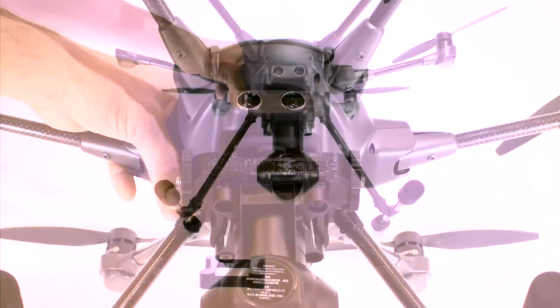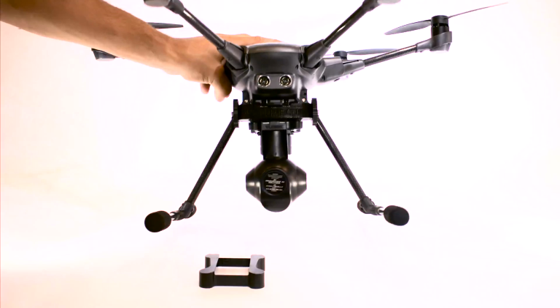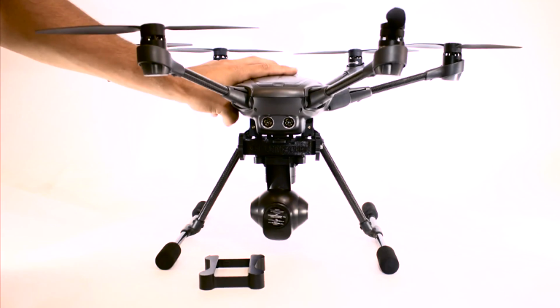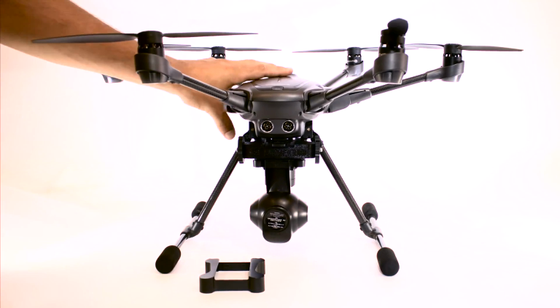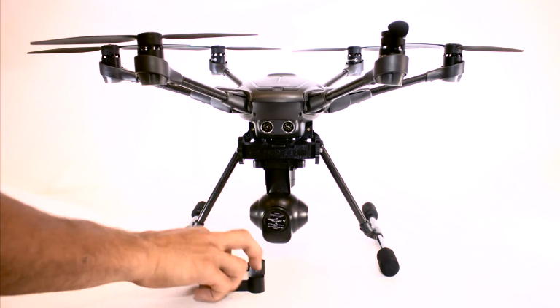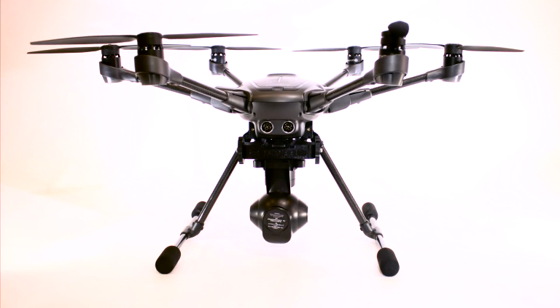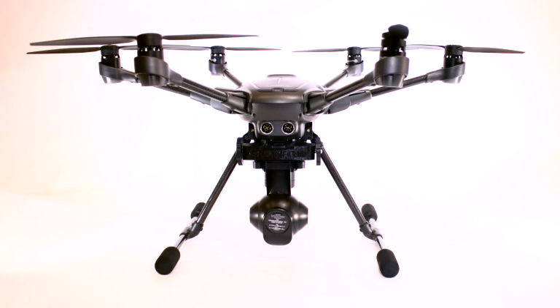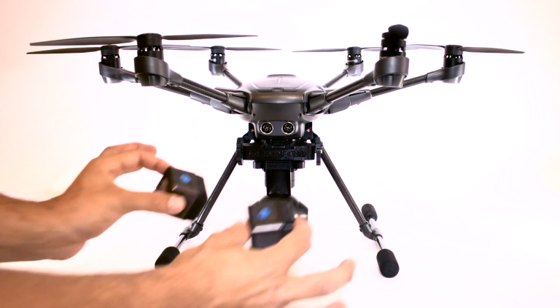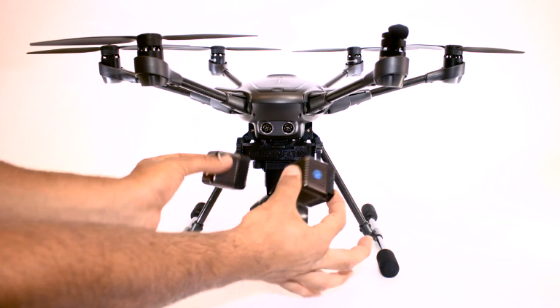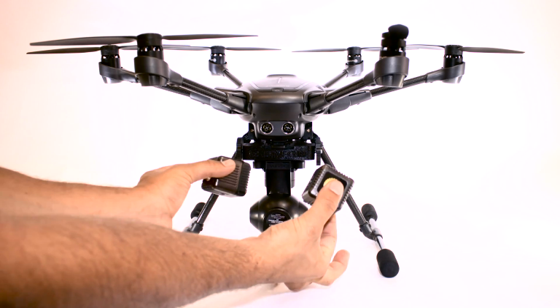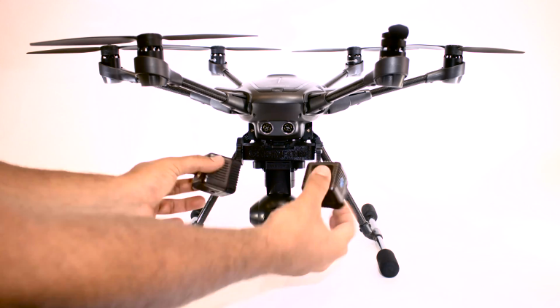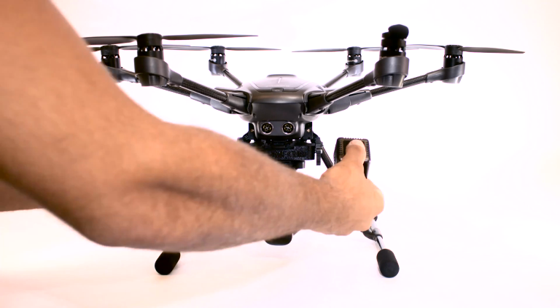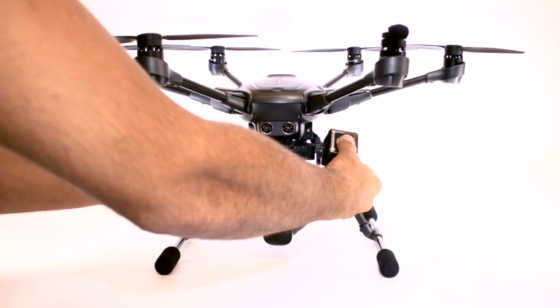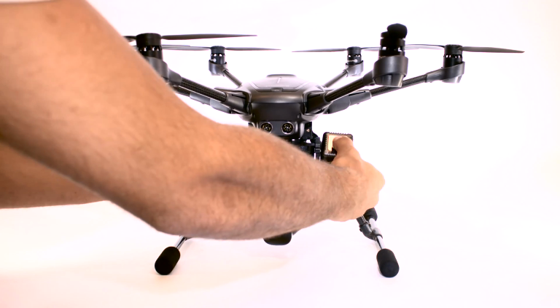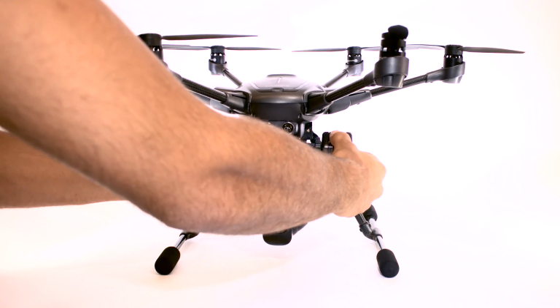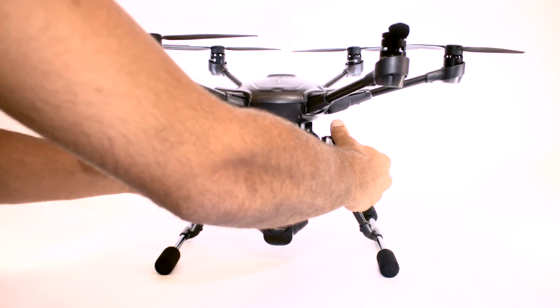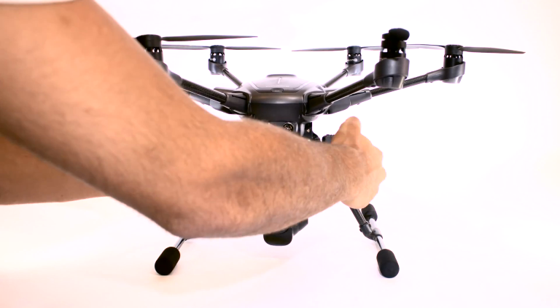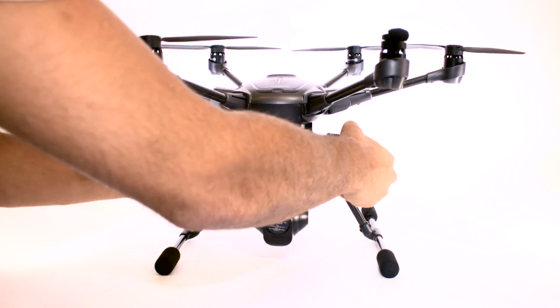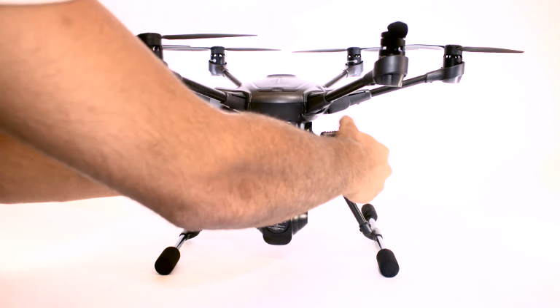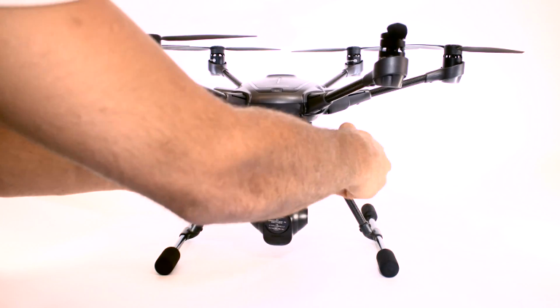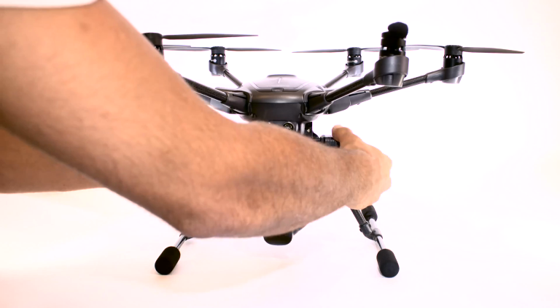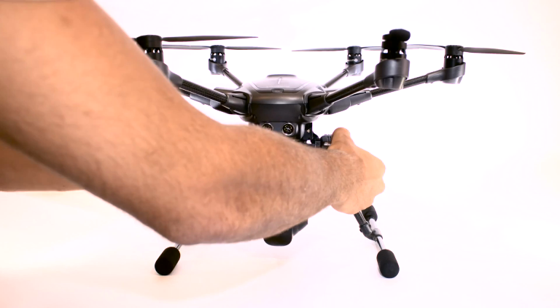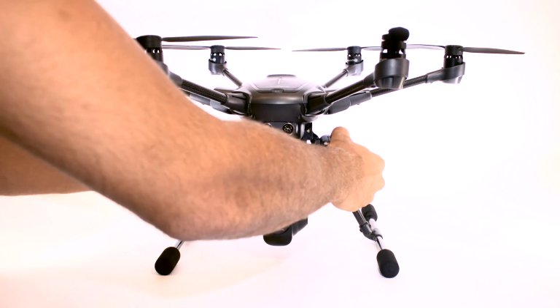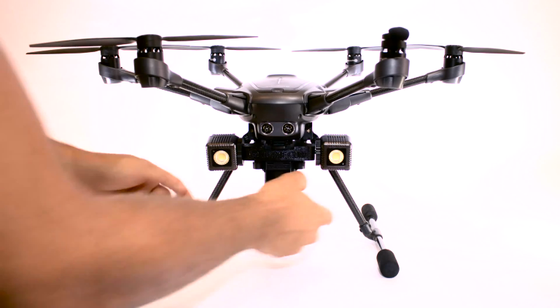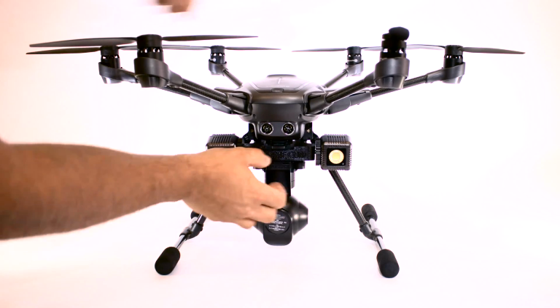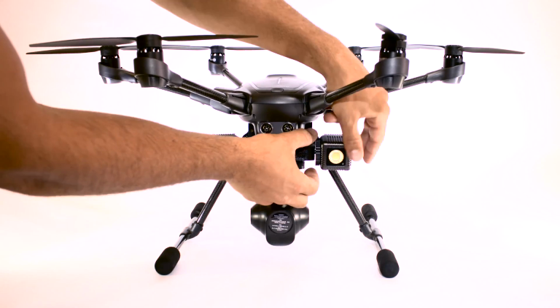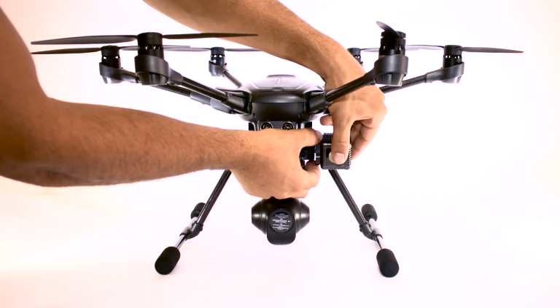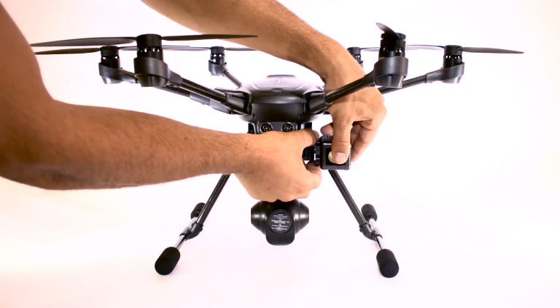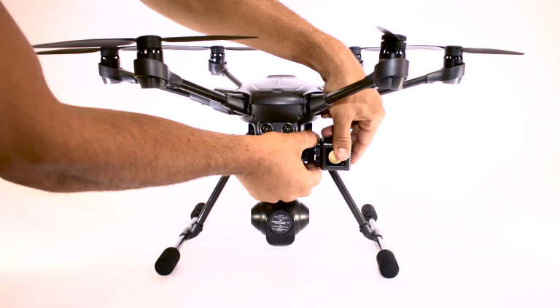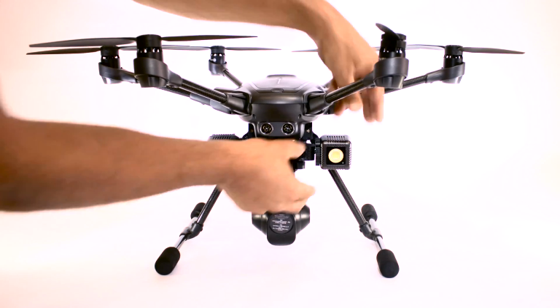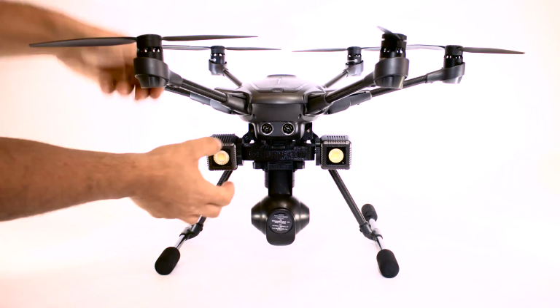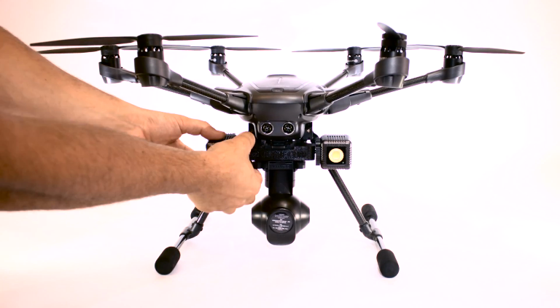Now all you have to do is grab your two Loomcubes and using the quarter 20 inch thread on the bottom of each cube, screw them into your desired position. Now you have 3,000 lumens of light supporting the camera on your Typhoon H.